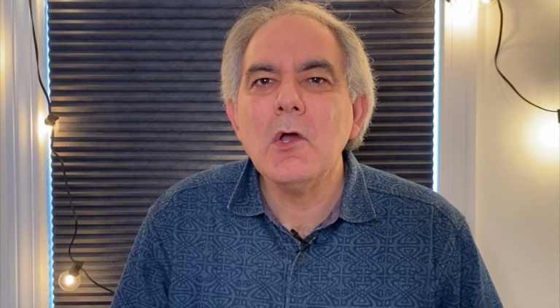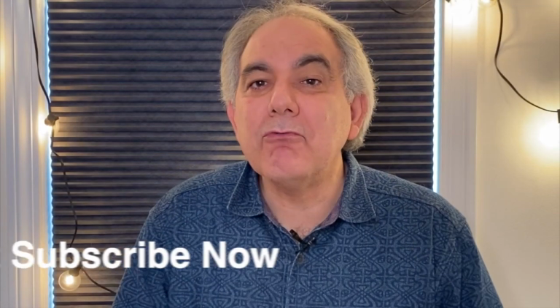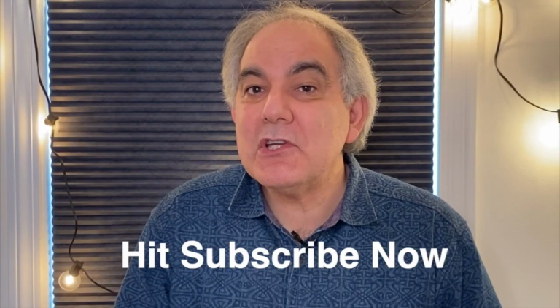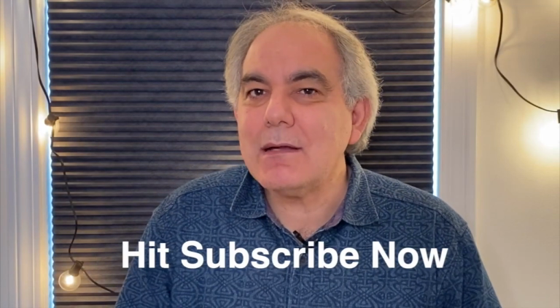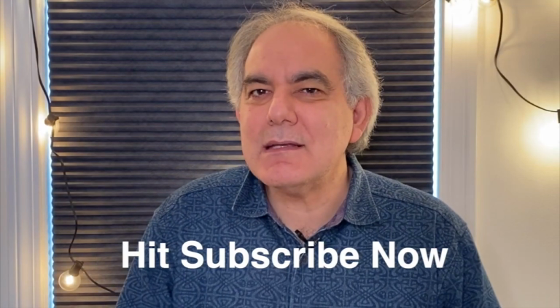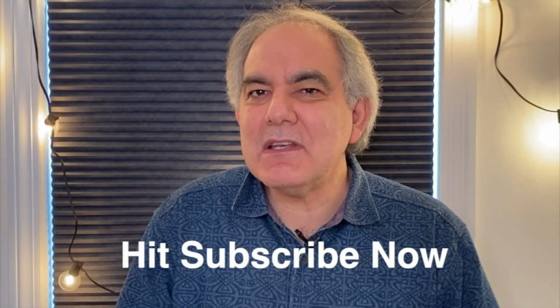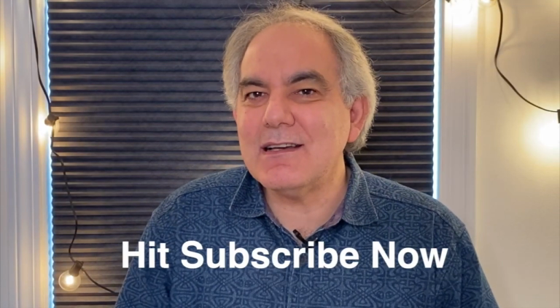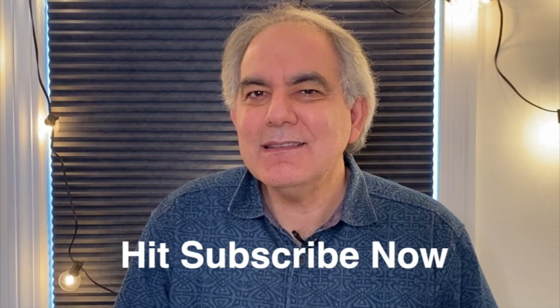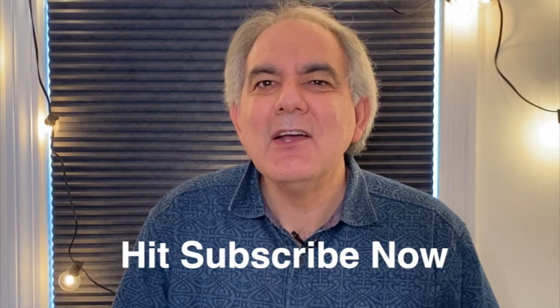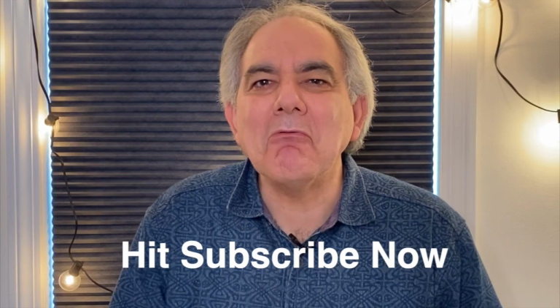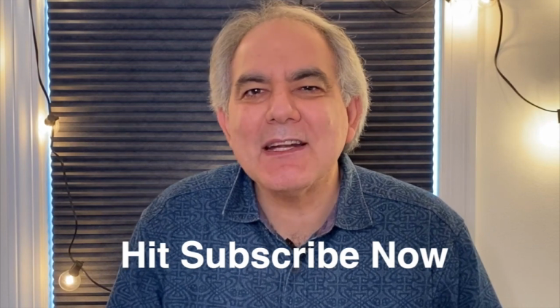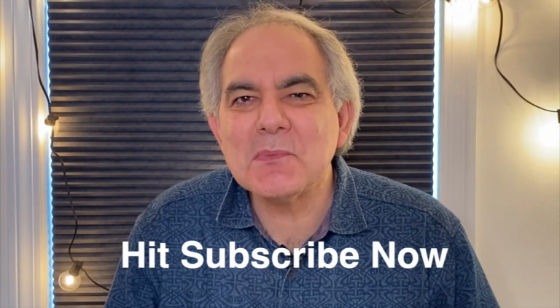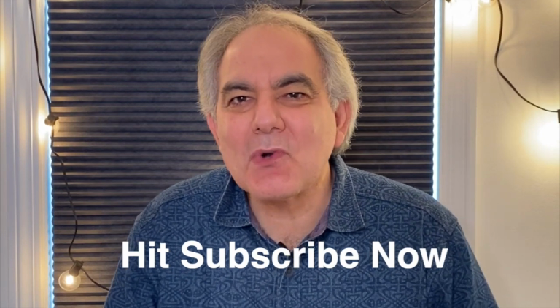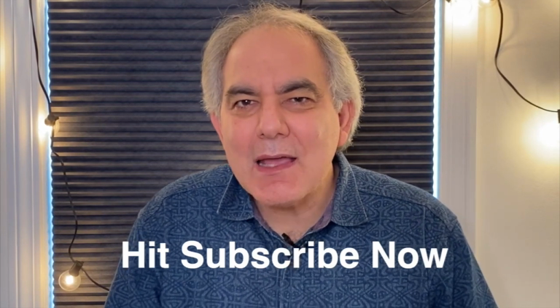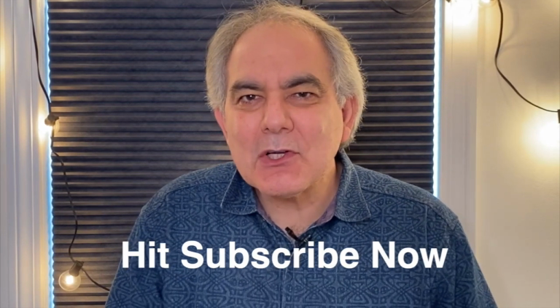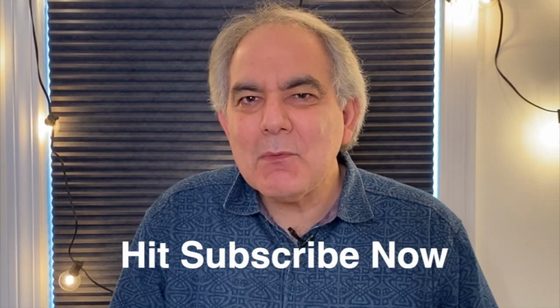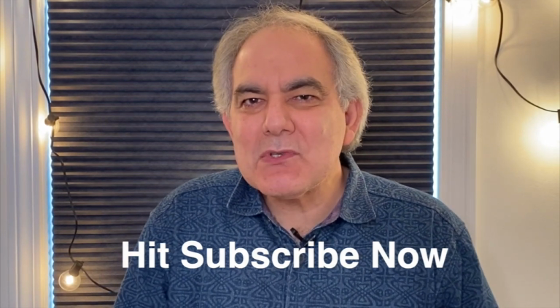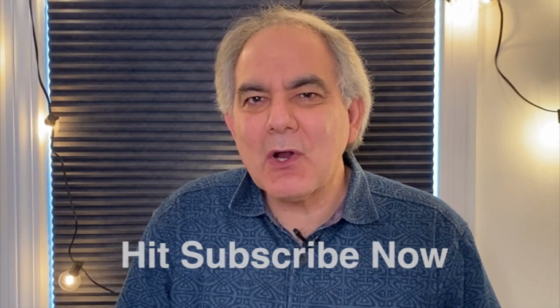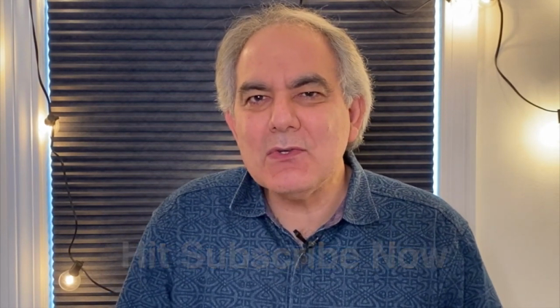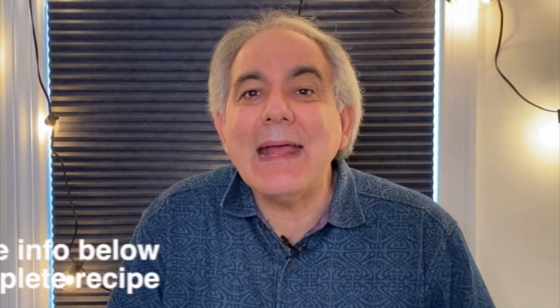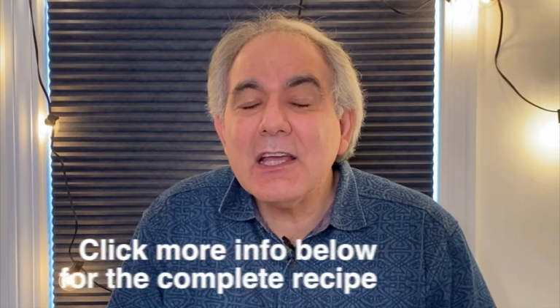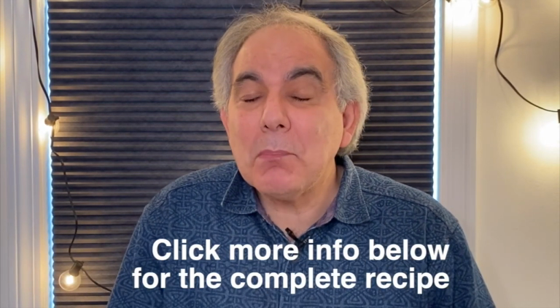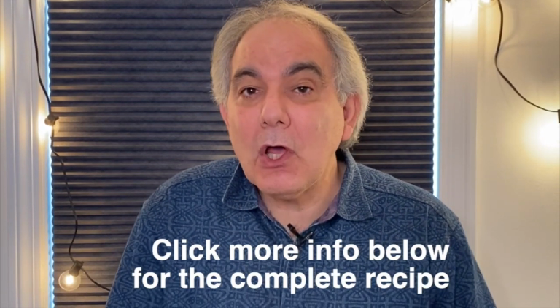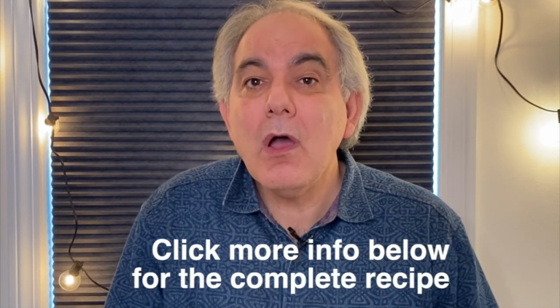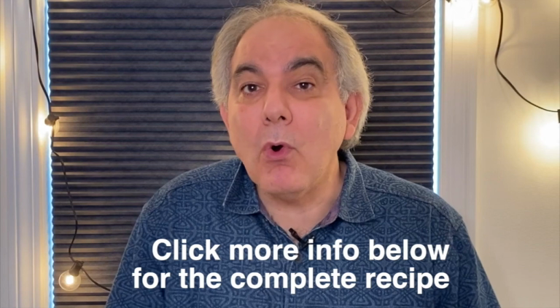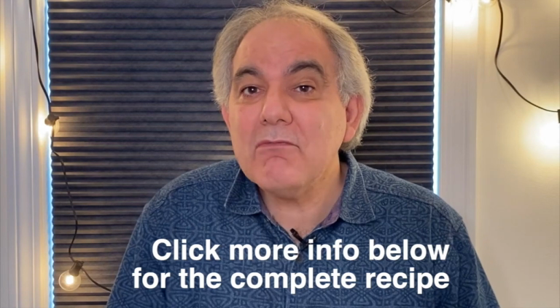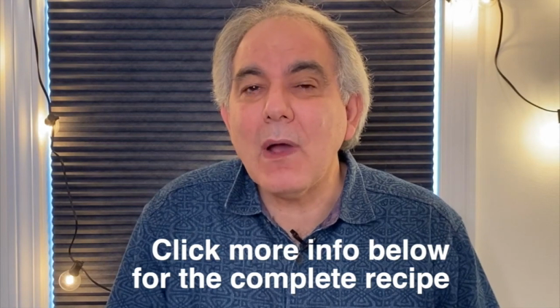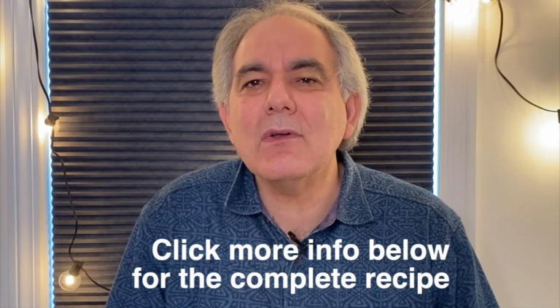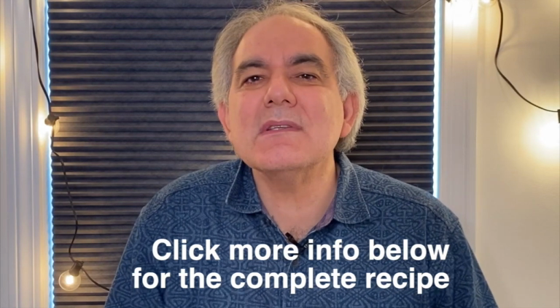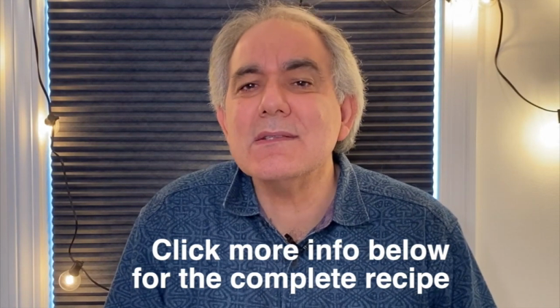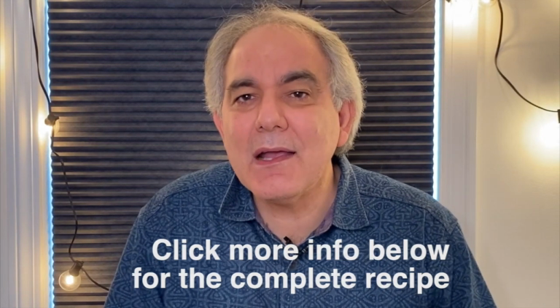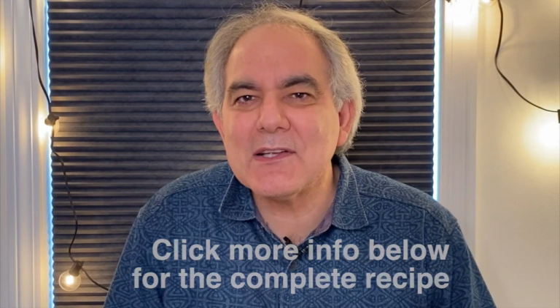Before we check to see if these are done, don't forget to subscribe to Cooking with Bruce and Mark on YouTube and click below for more info, and you'll get this entire recipe.